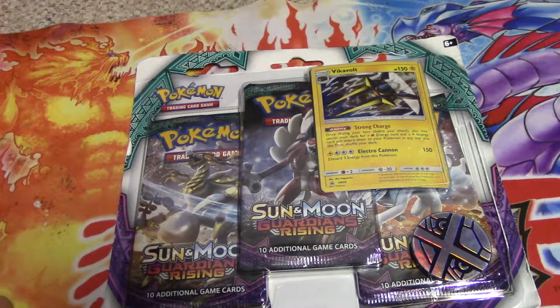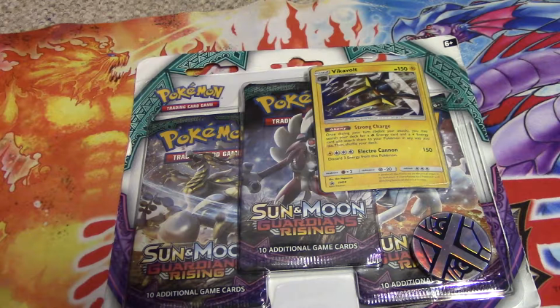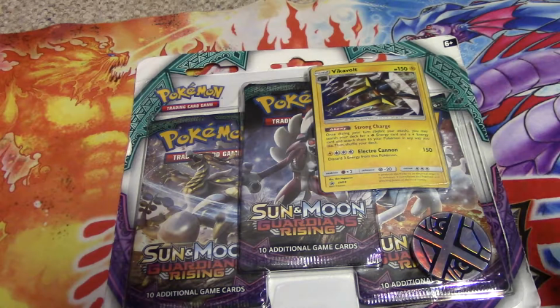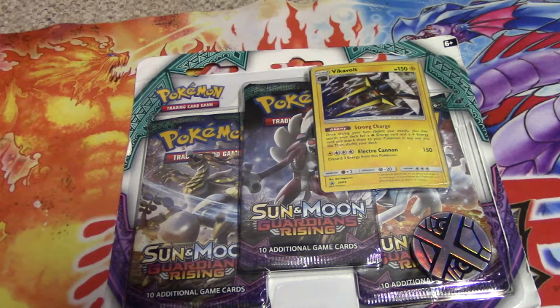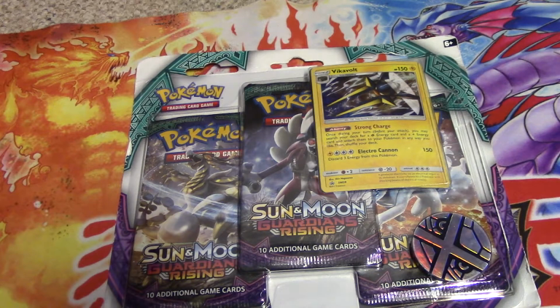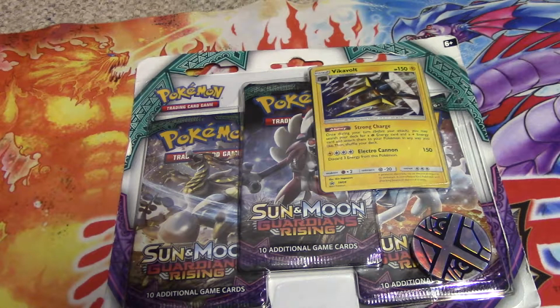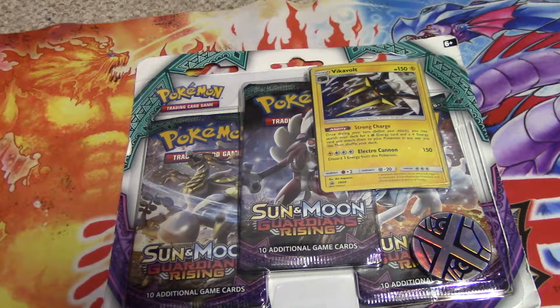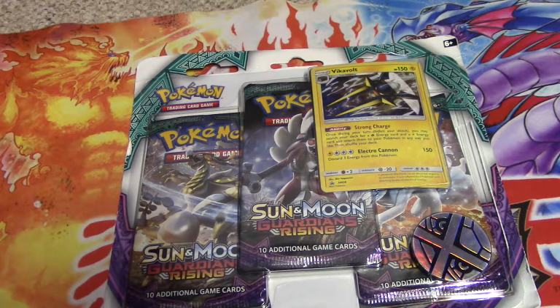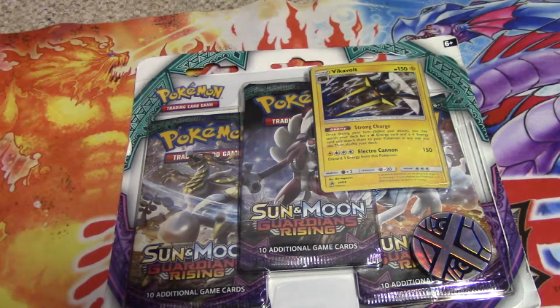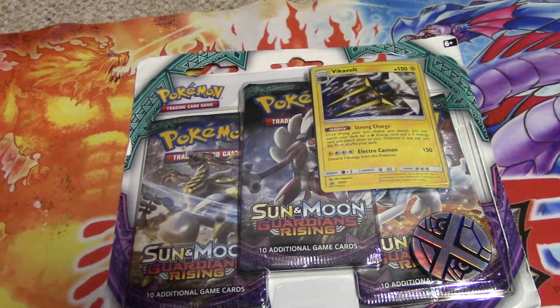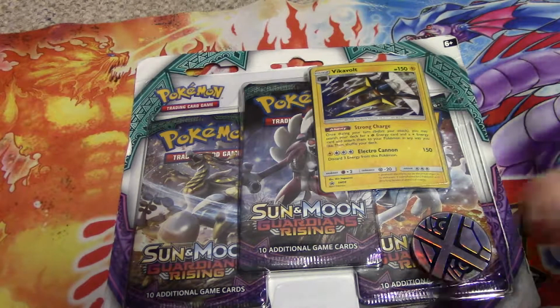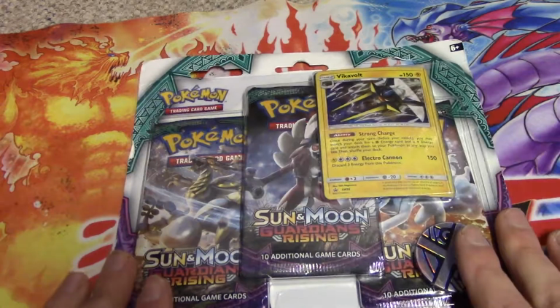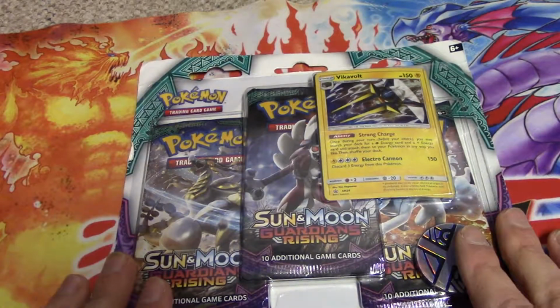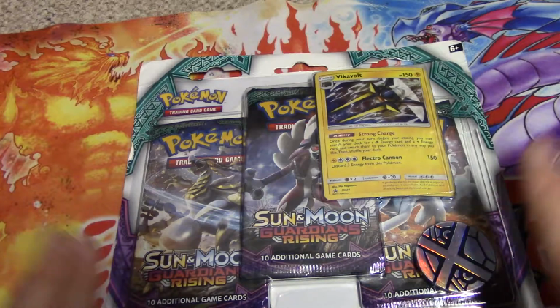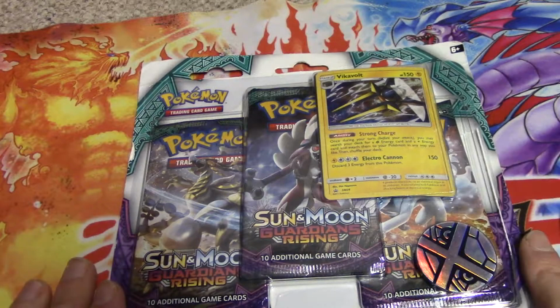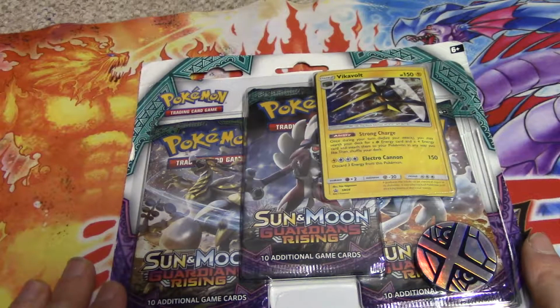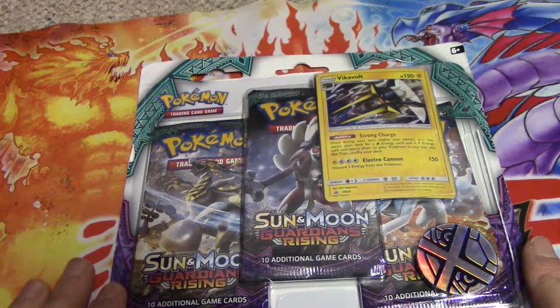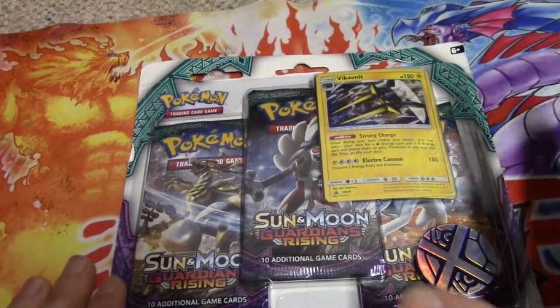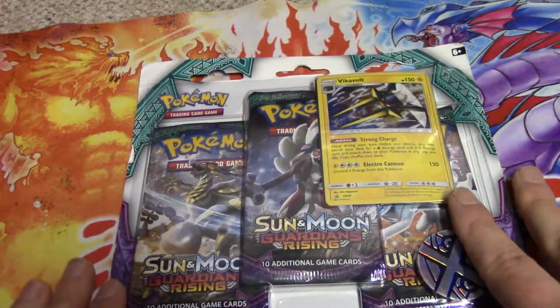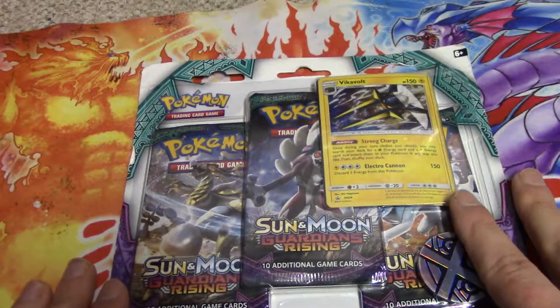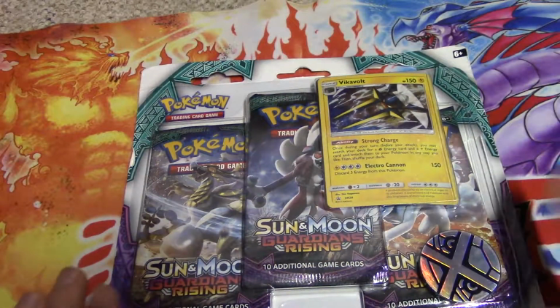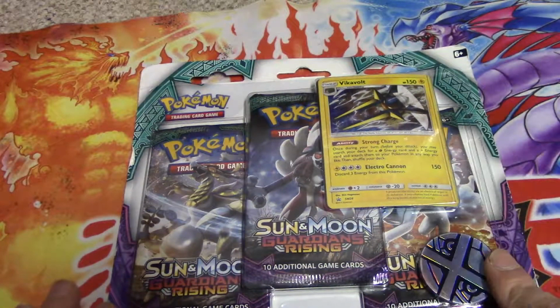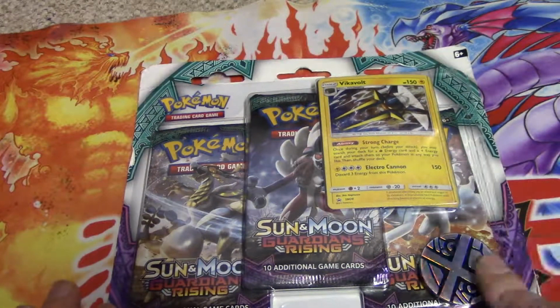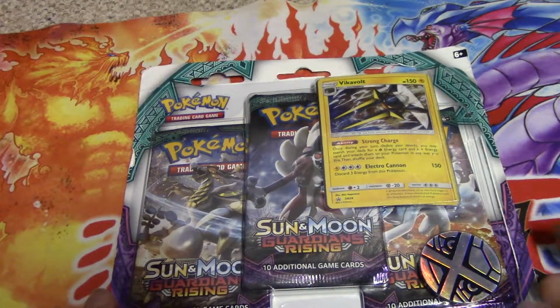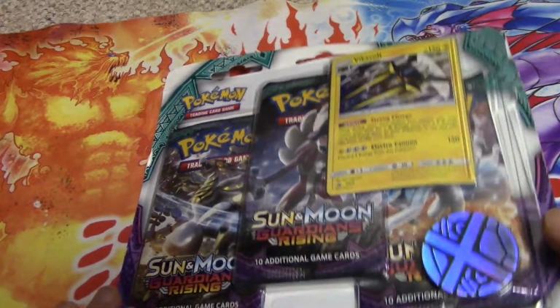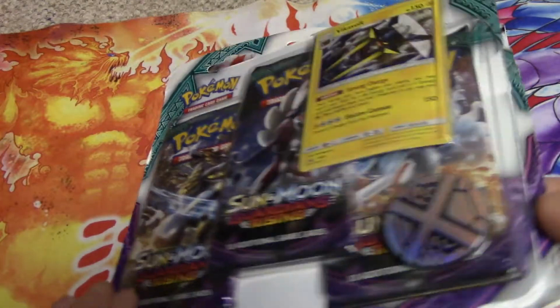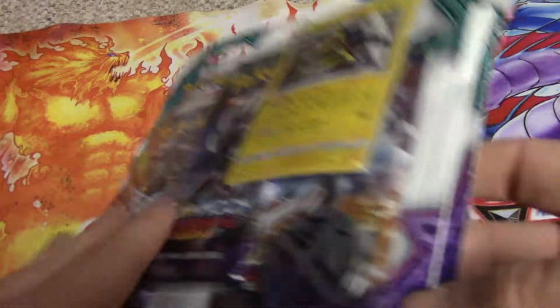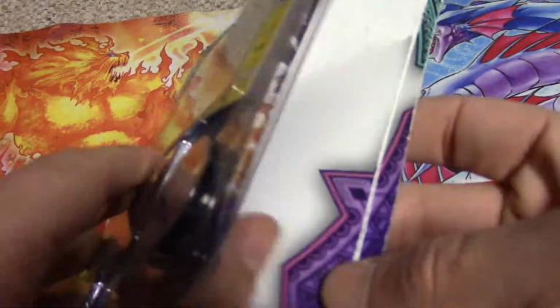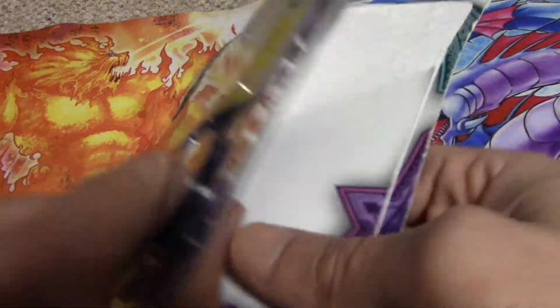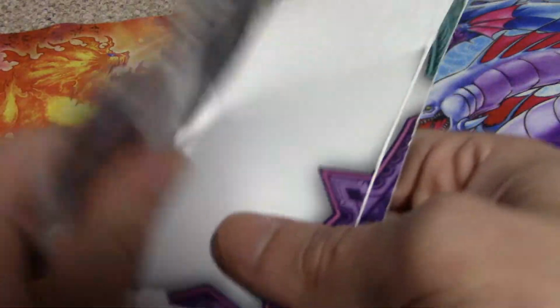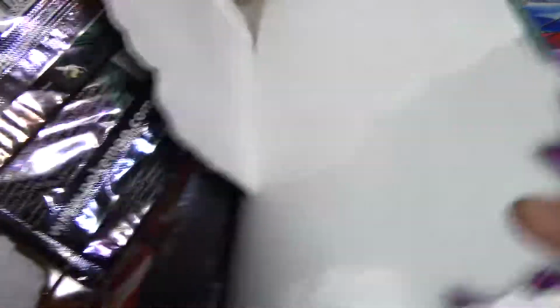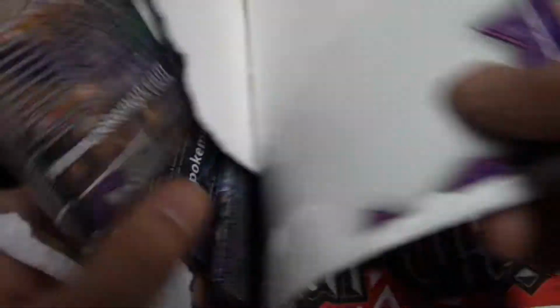But this one has Sun and Moon Guardian Rising packs. We get the Vicavolt promo and we get one of the Pokemon Collectible Coins. So what else should we do but bust it open.